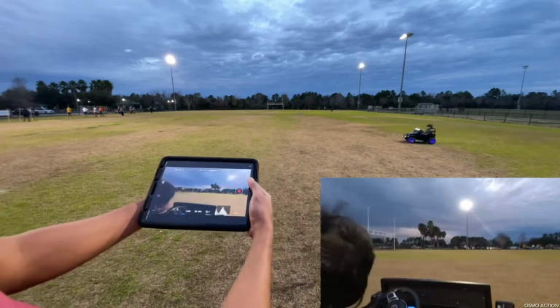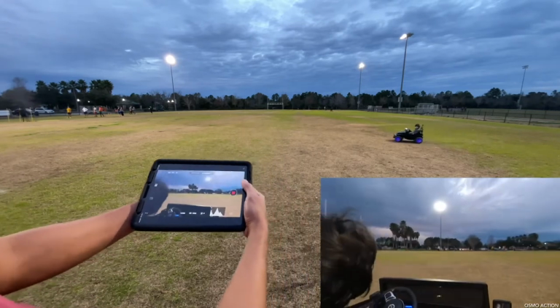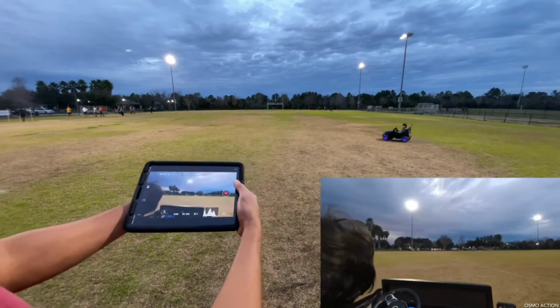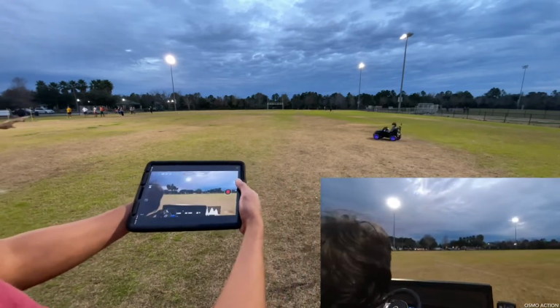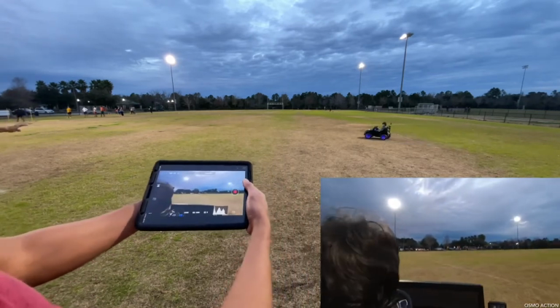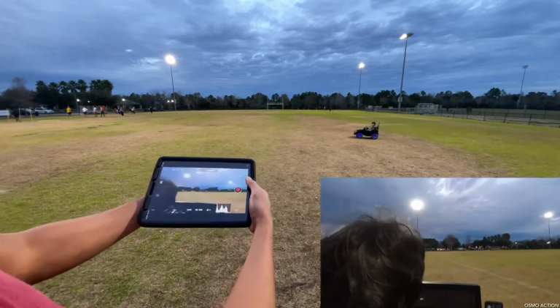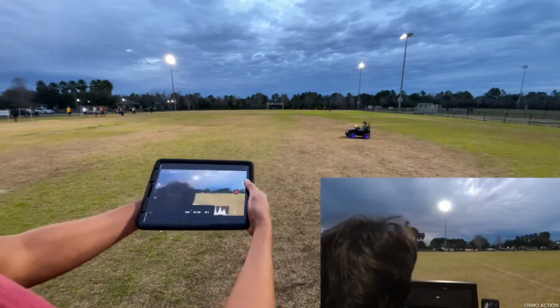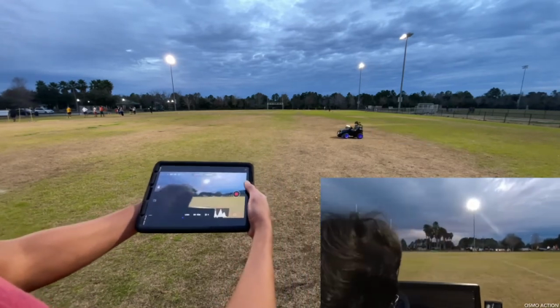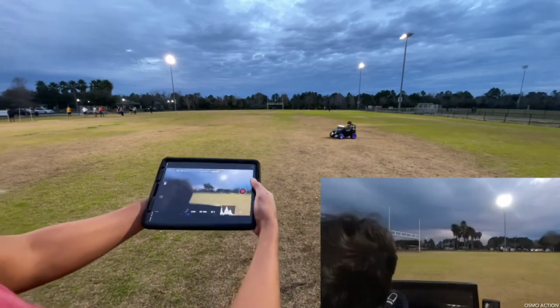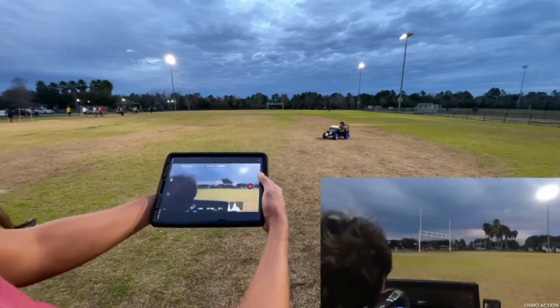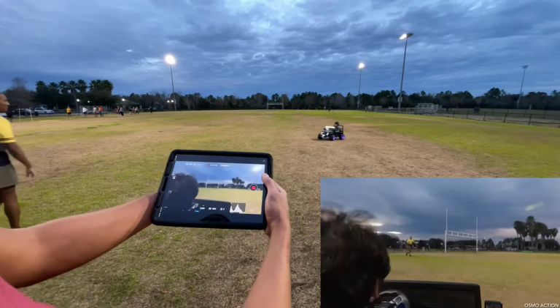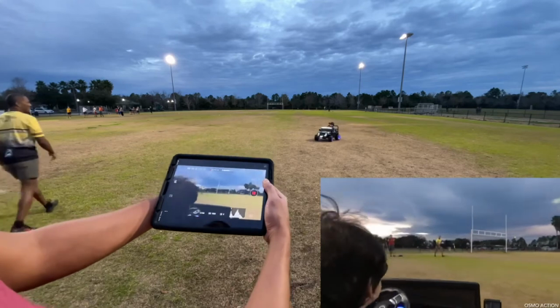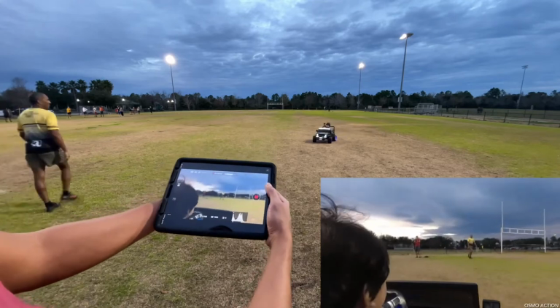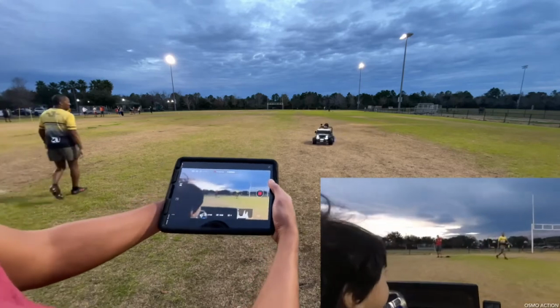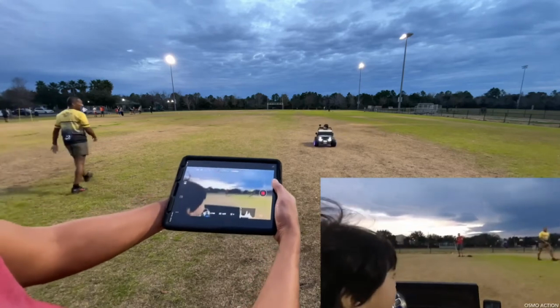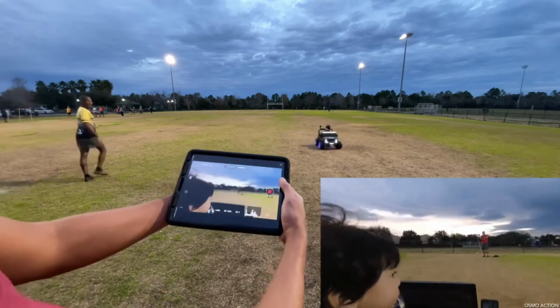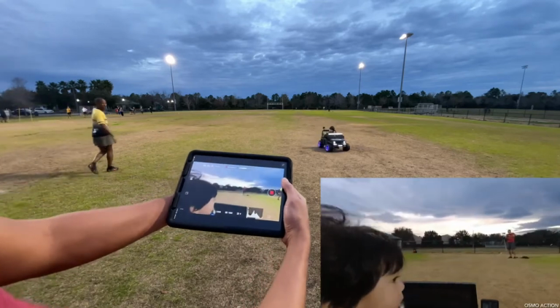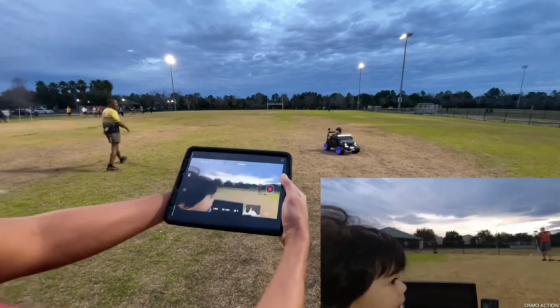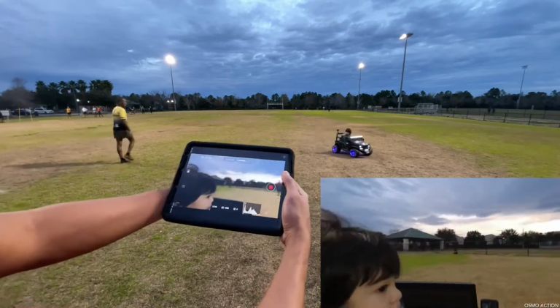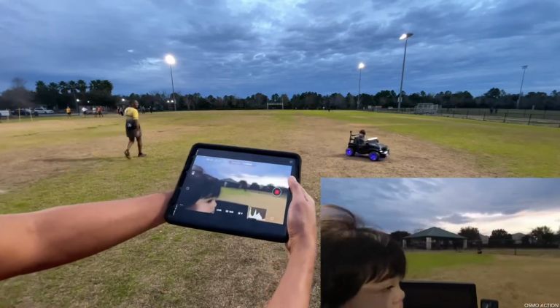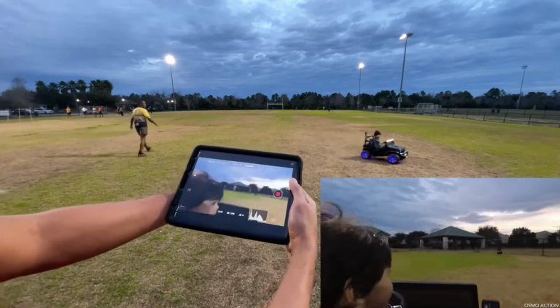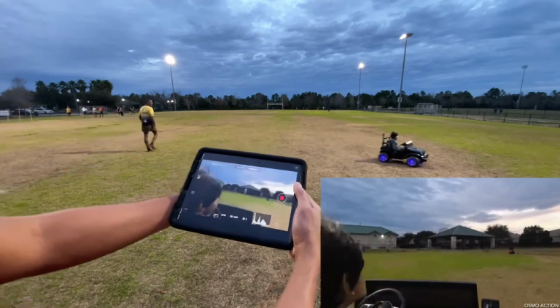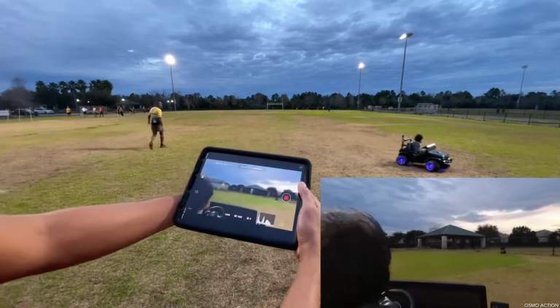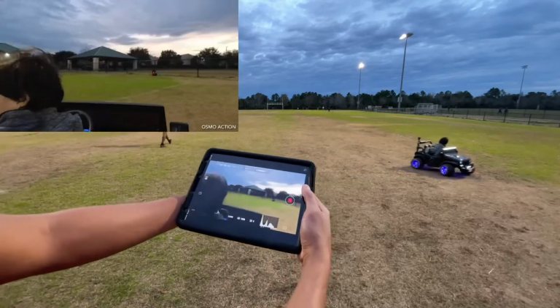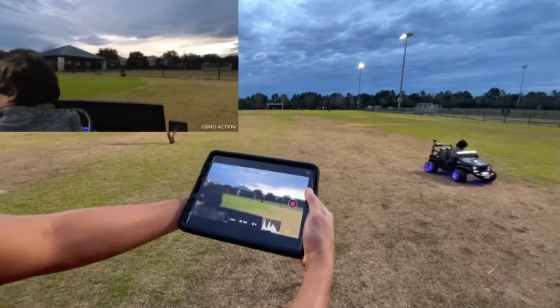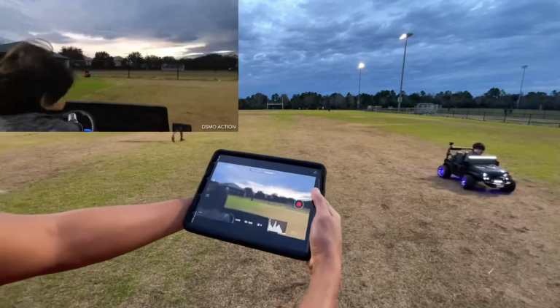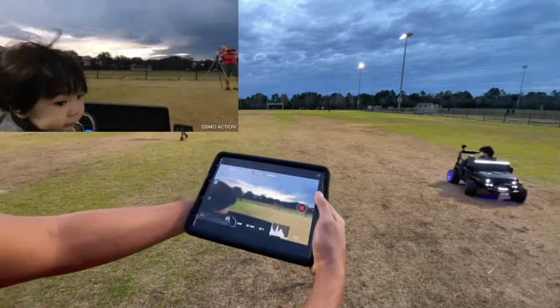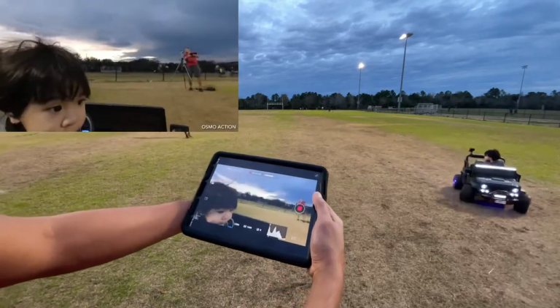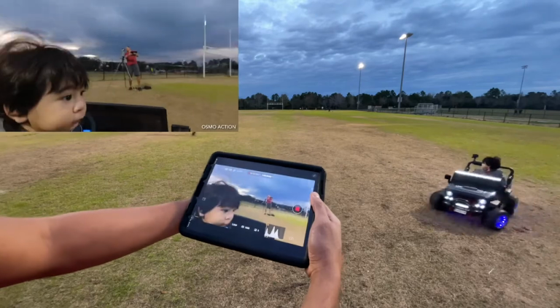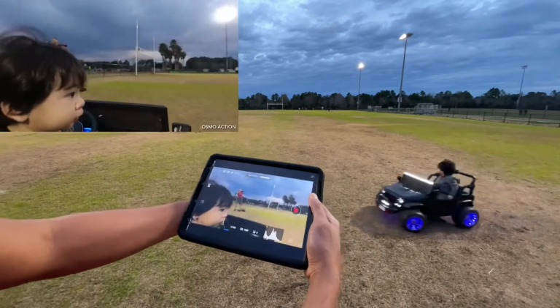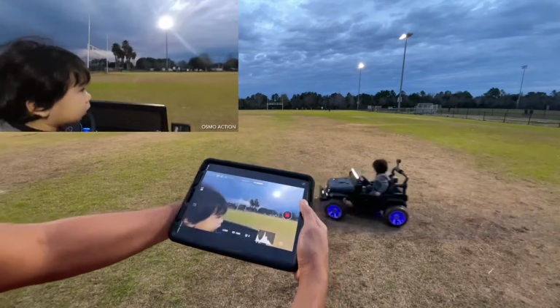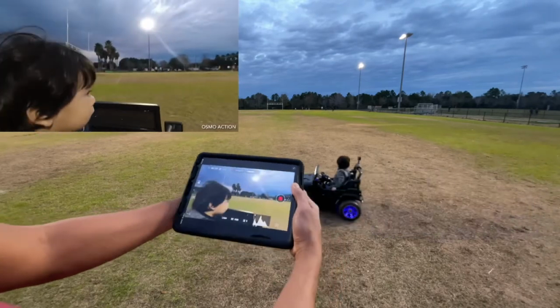I just want to say thank you for watching — subscribe, like, and share. The Osmo Action does work and the controller gives me that long range, so I'm pretty pleased with it.